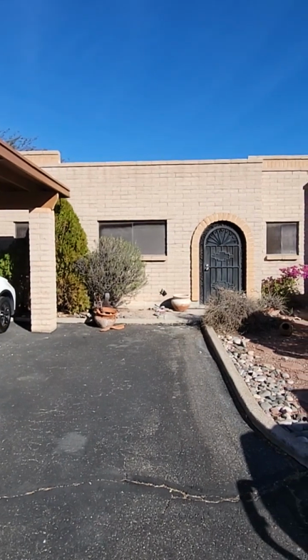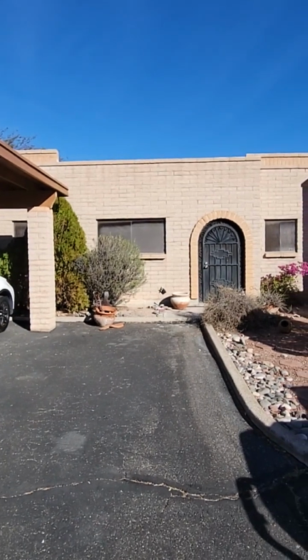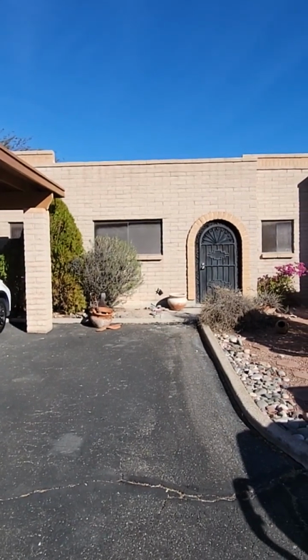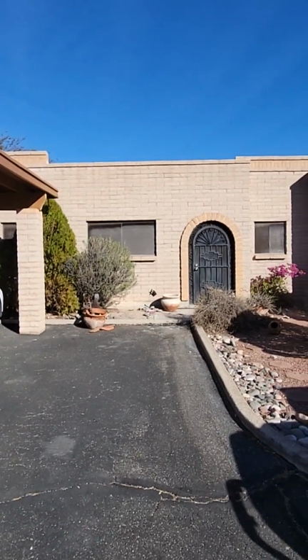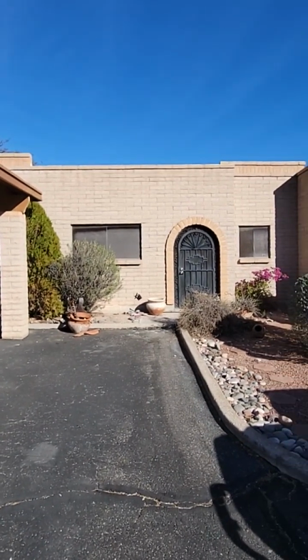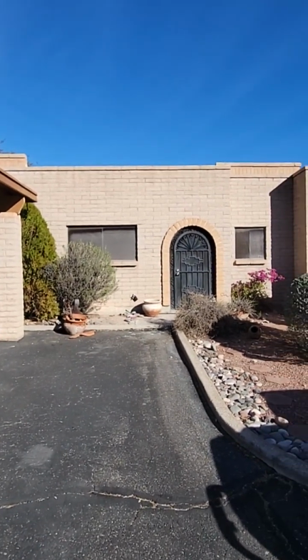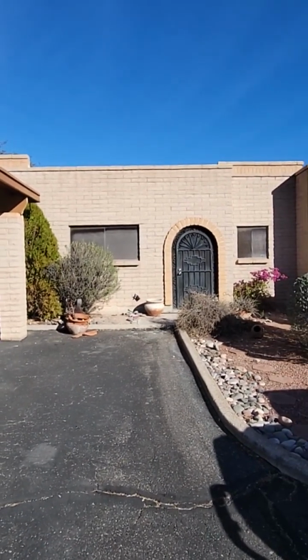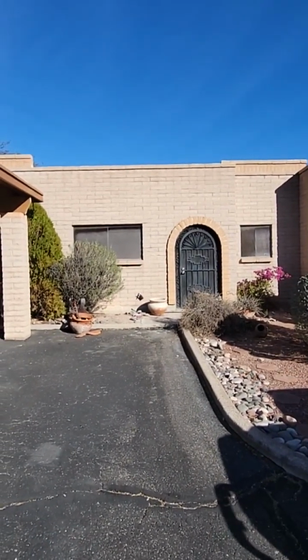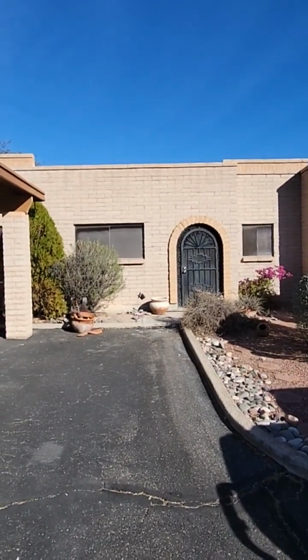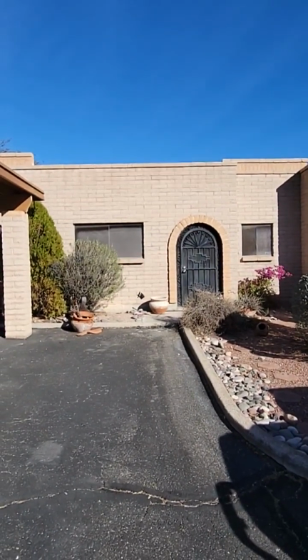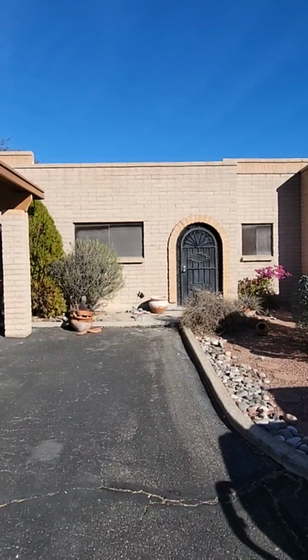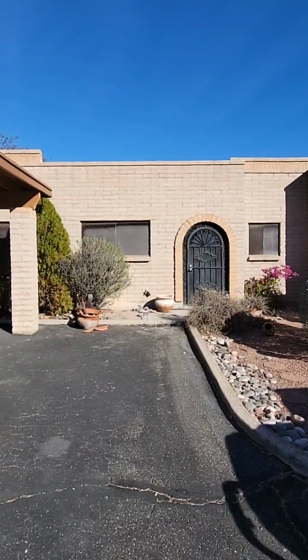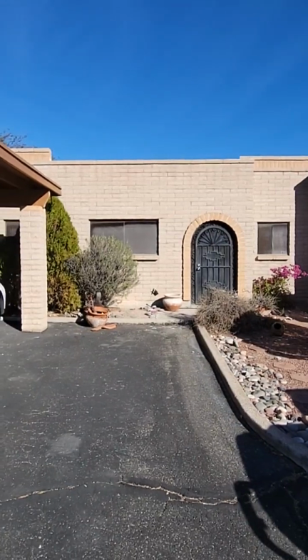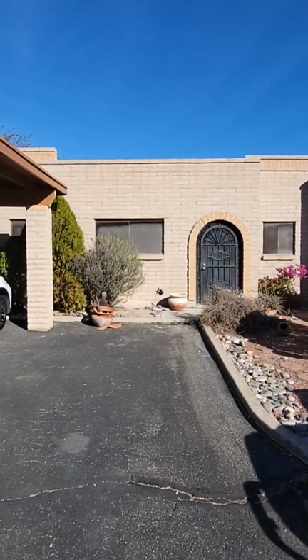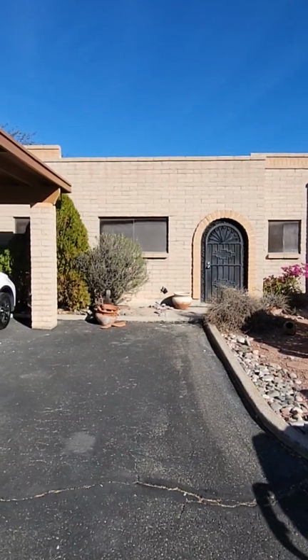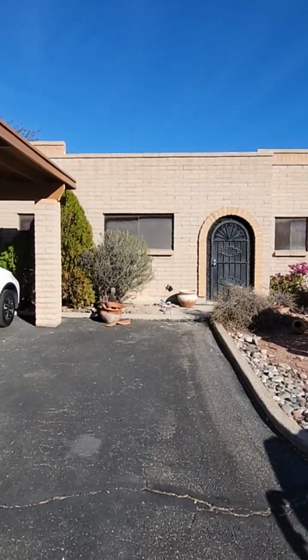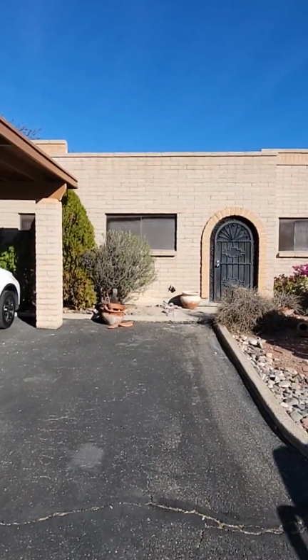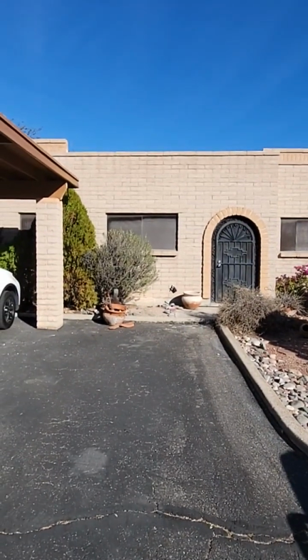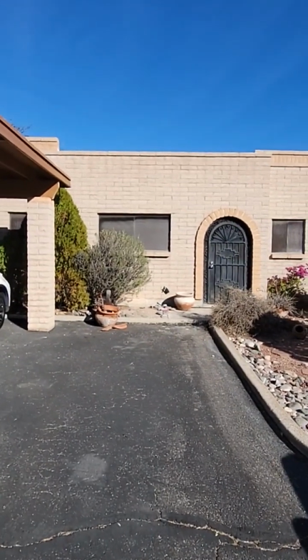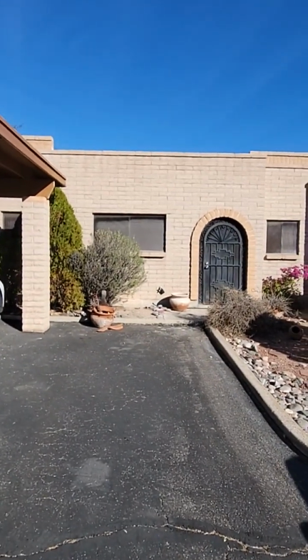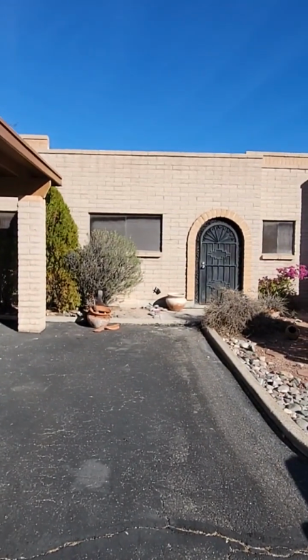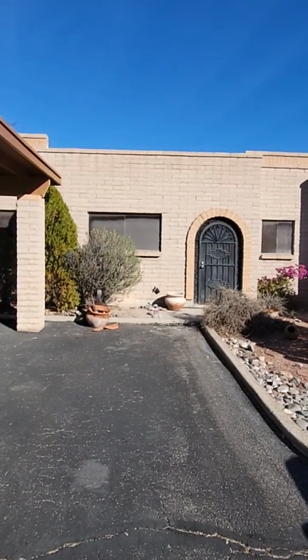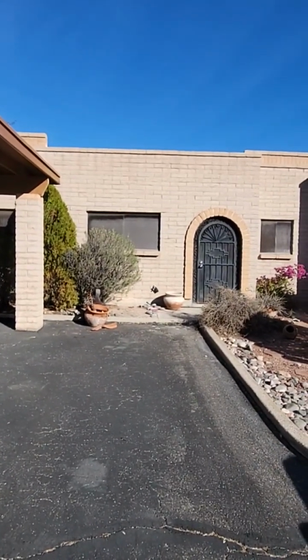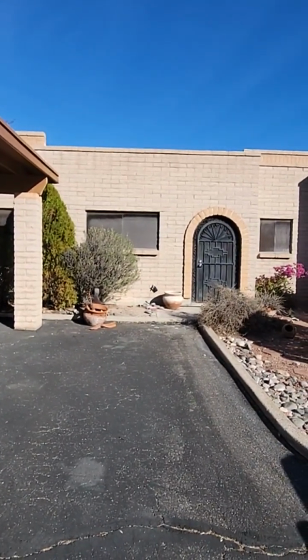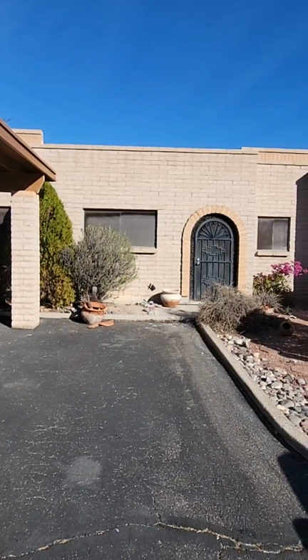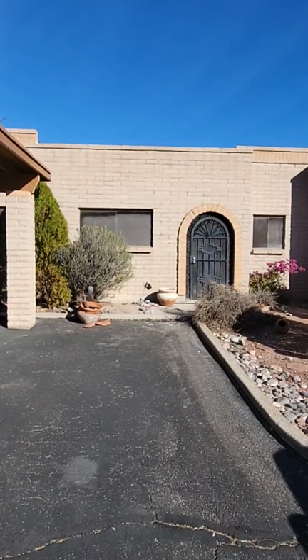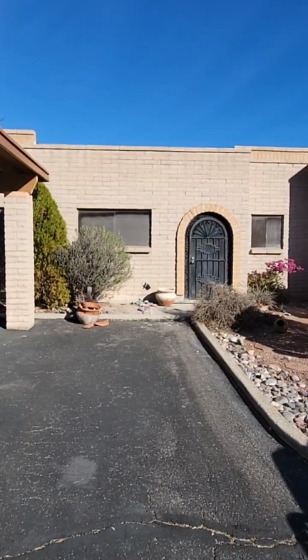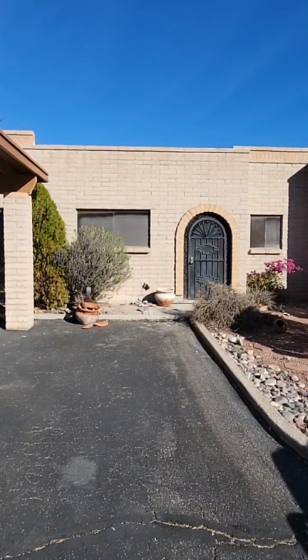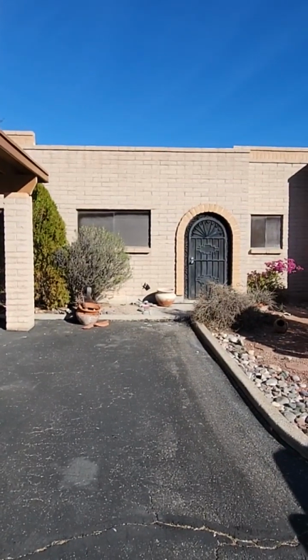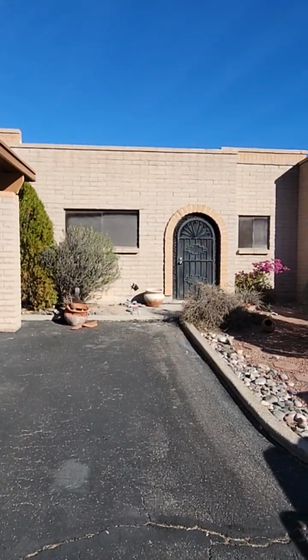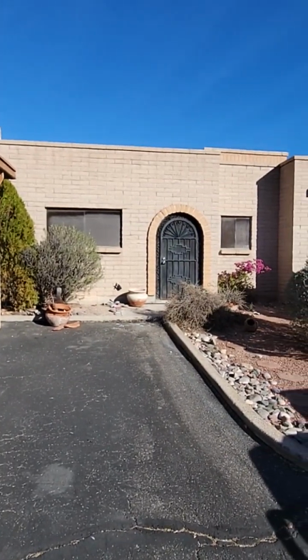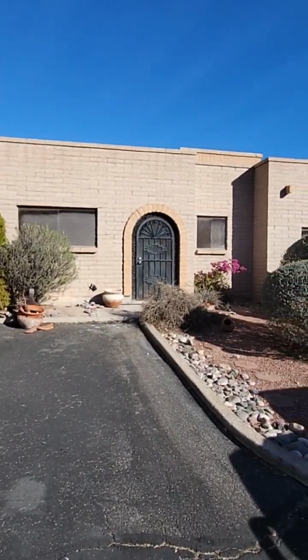Hi, this is Heidi with Blue Fox Properties. We're at 2852 West Sherrill Drive. This is a three-bedroom, two-bath unit. Before we go inside, let's go ahead and take a look around the neighborhood.